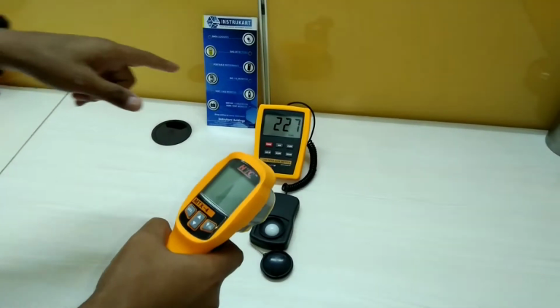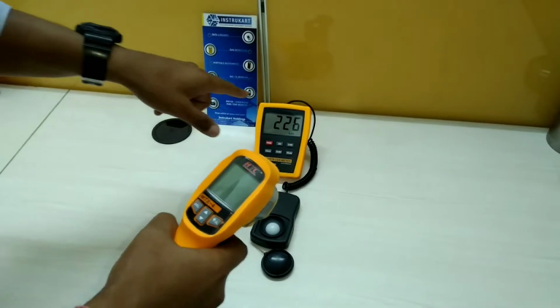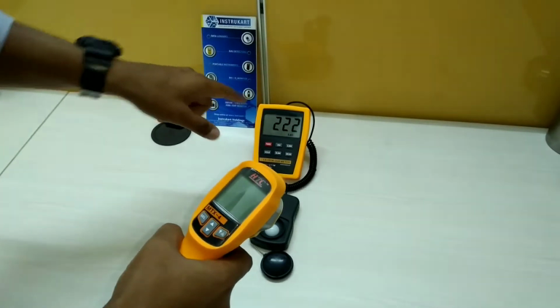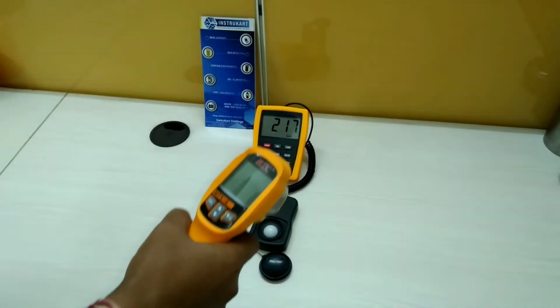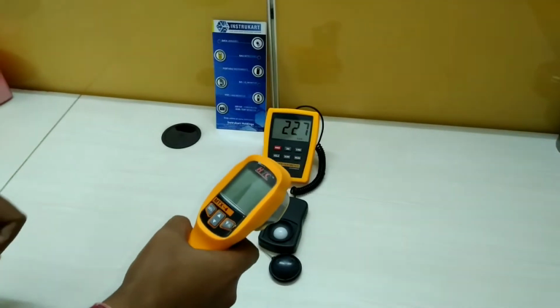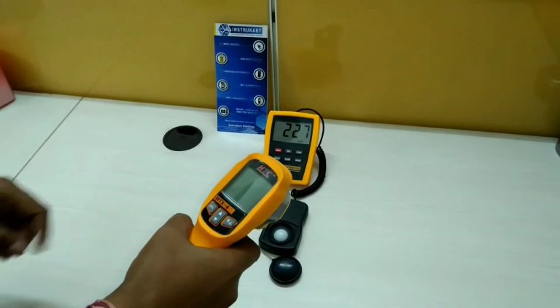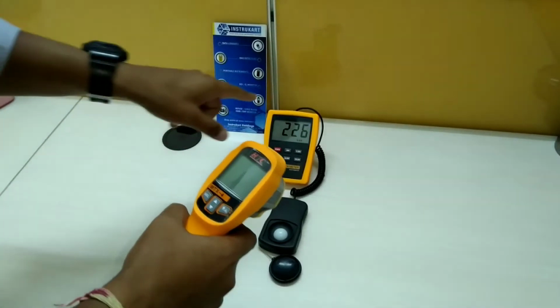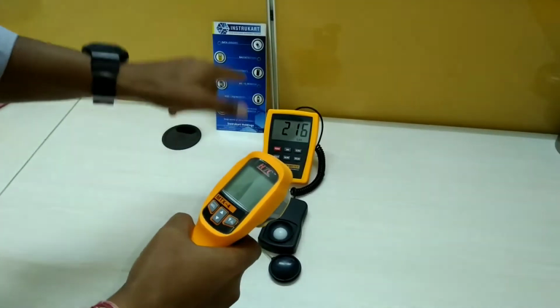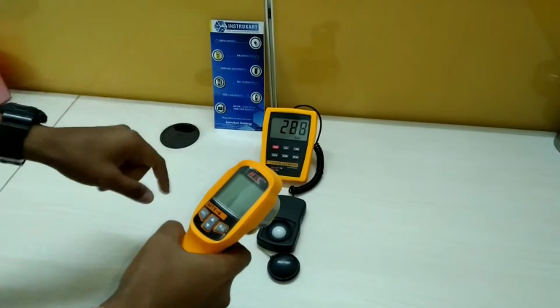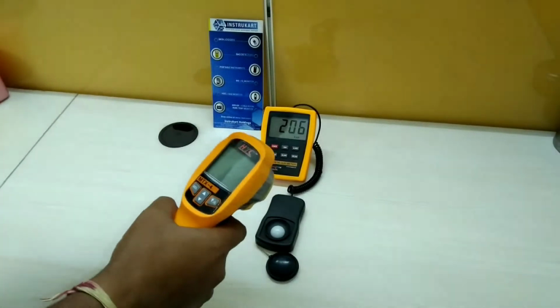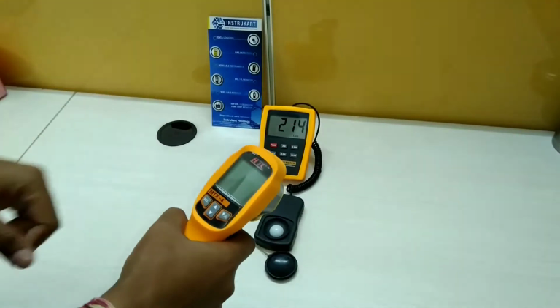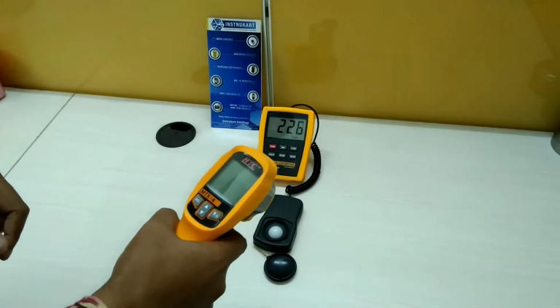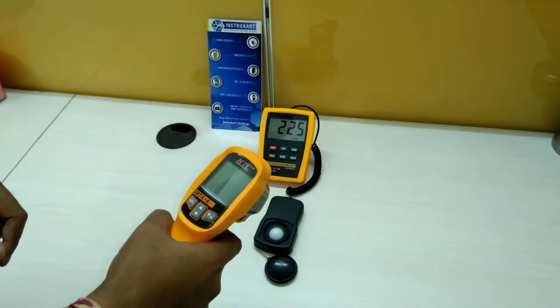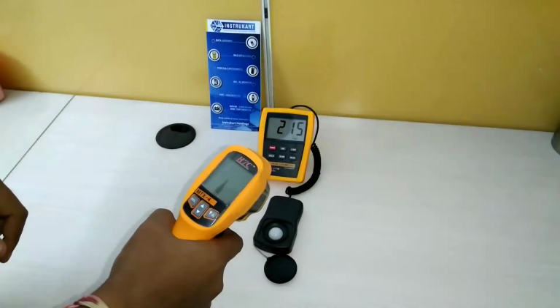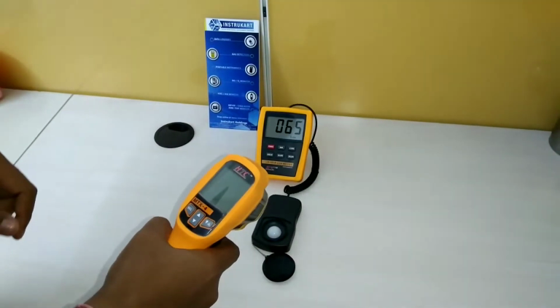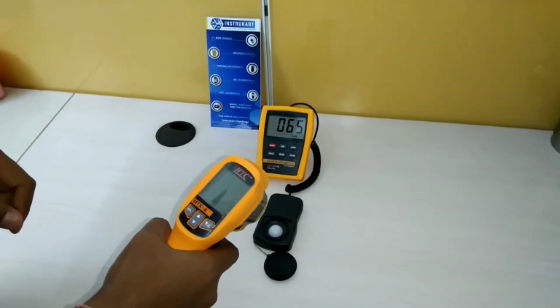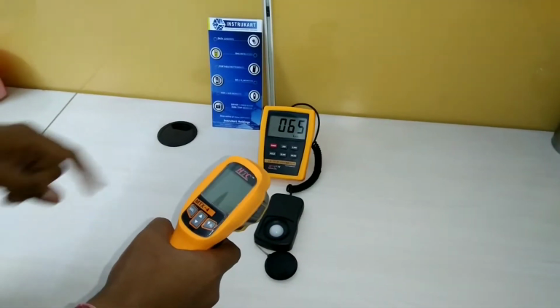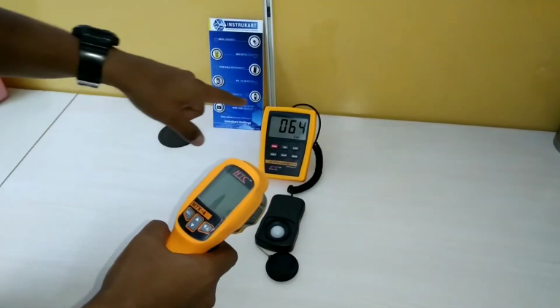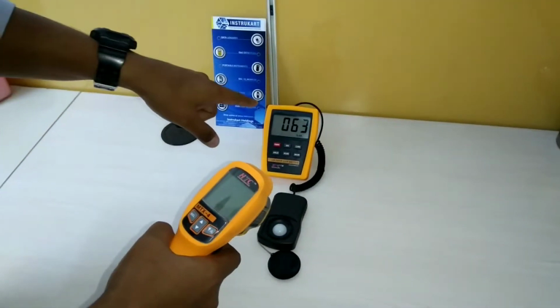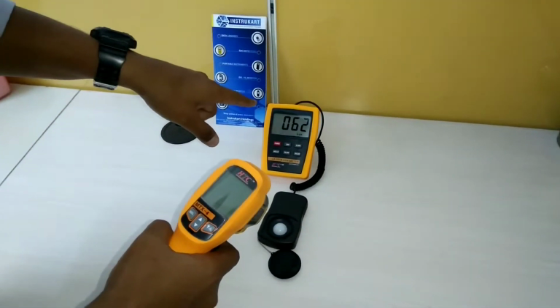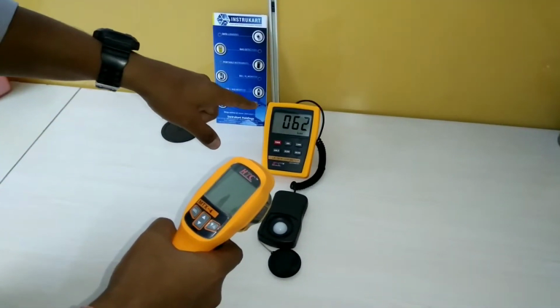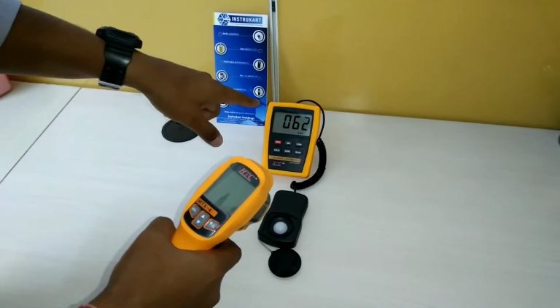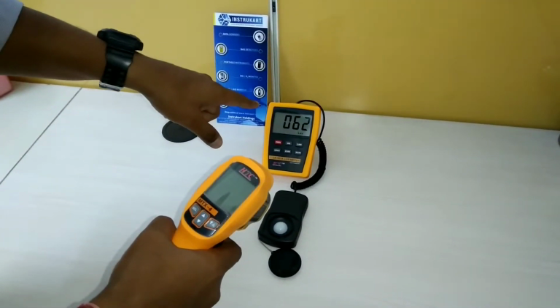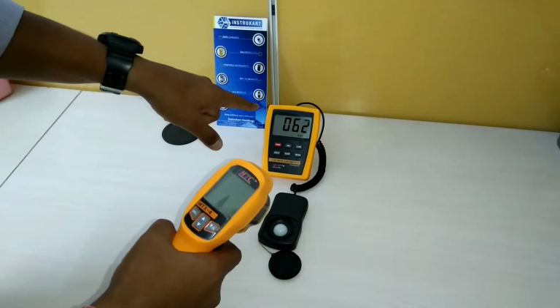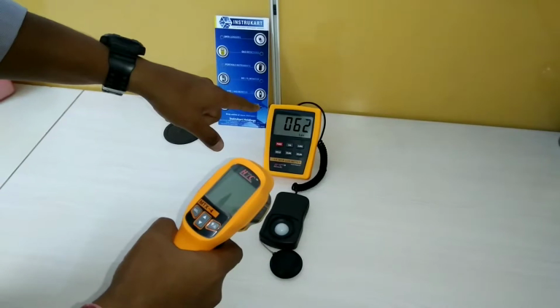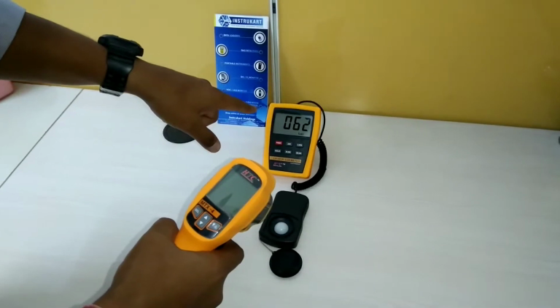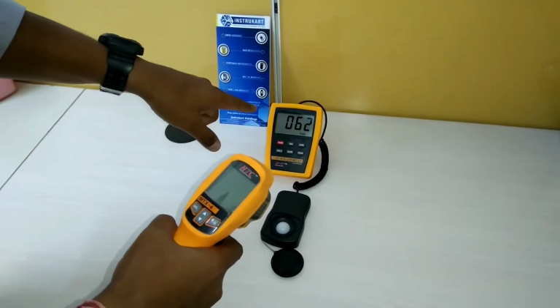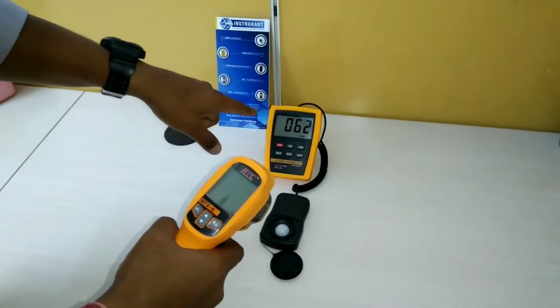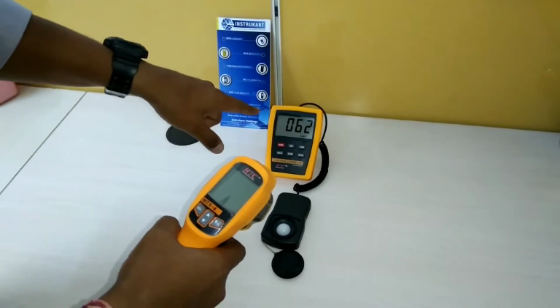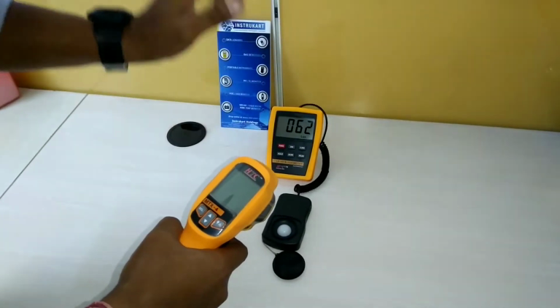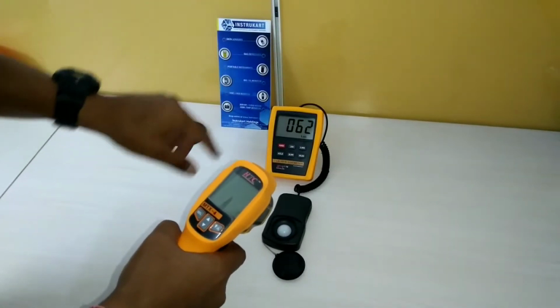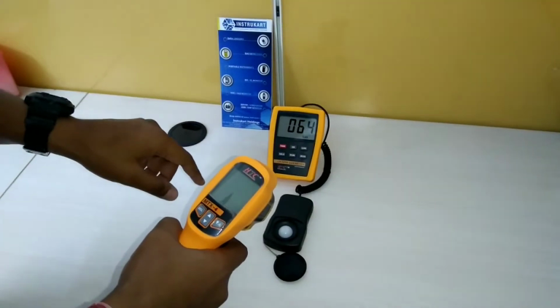We can currently see that the lux is around 227. We'll just switch off the light and we can see that the lux has decreased — the light has decreased. We'll switch it on again.